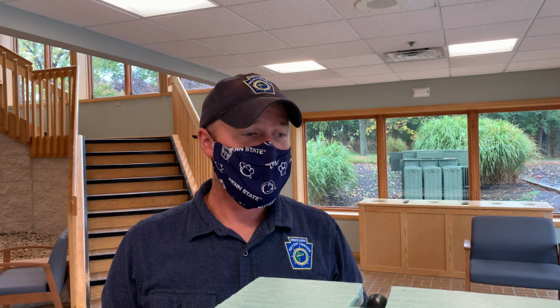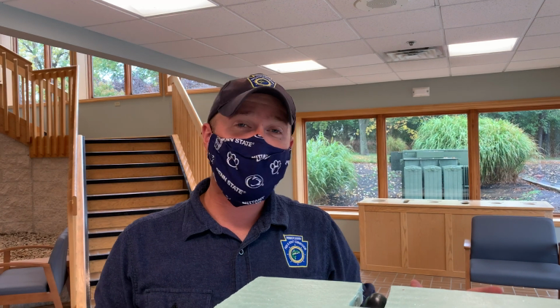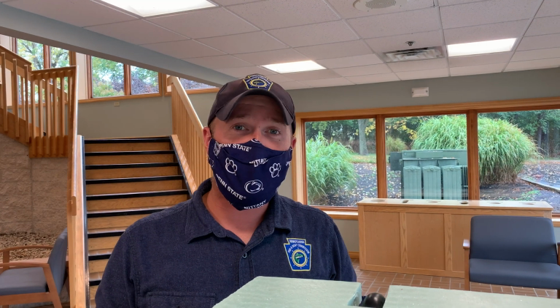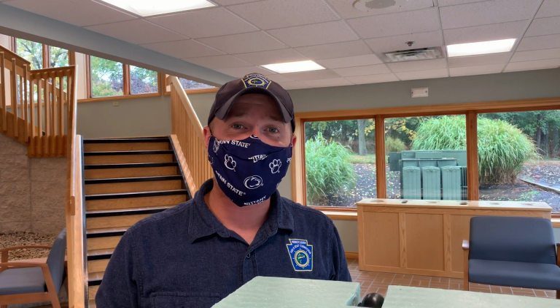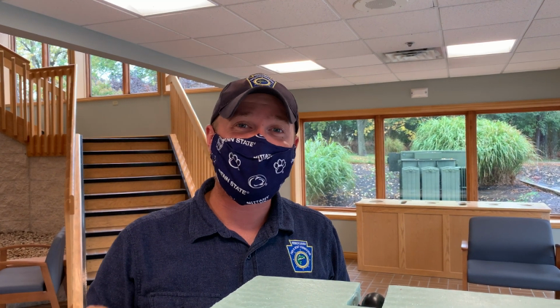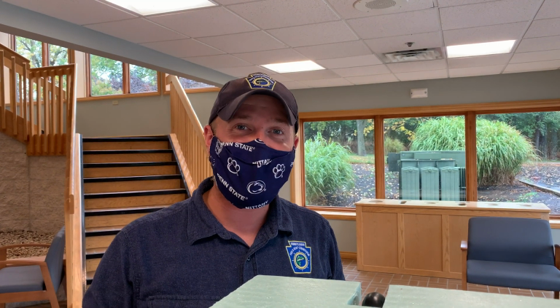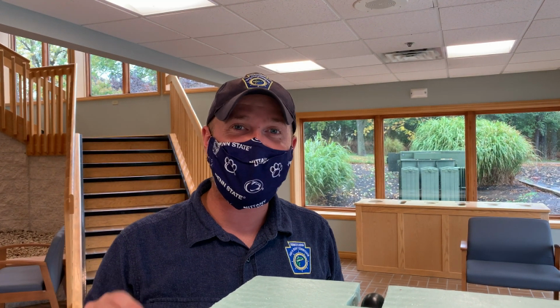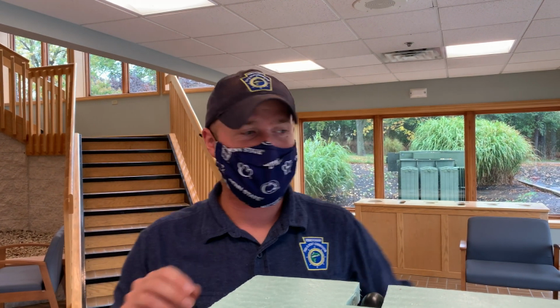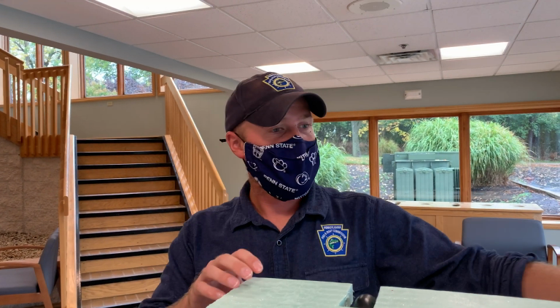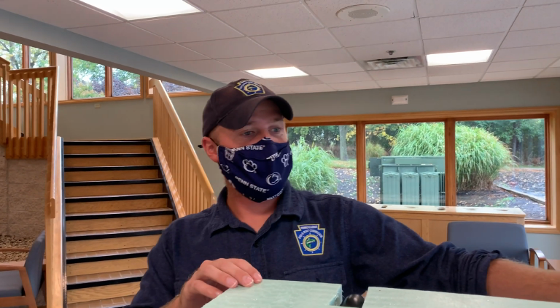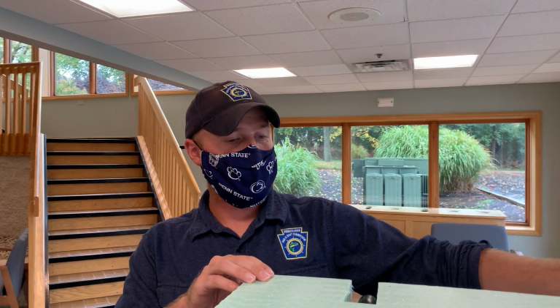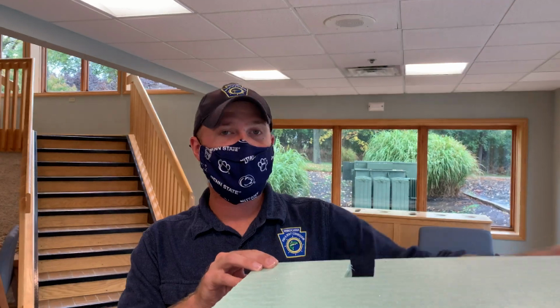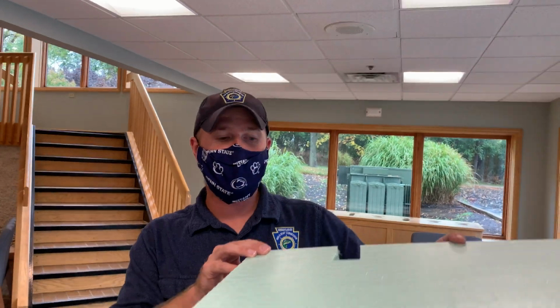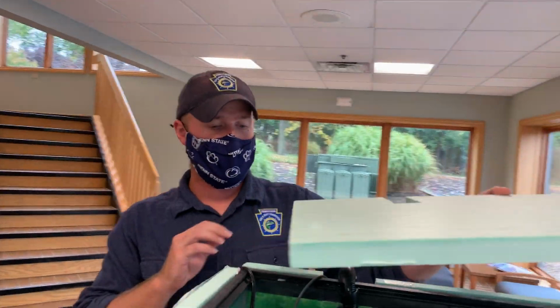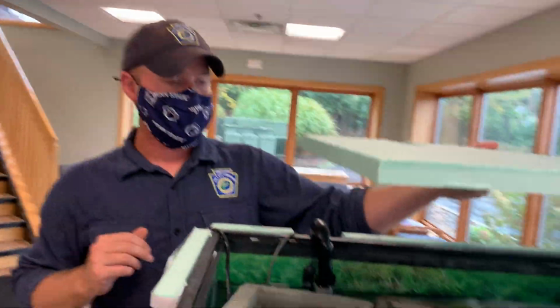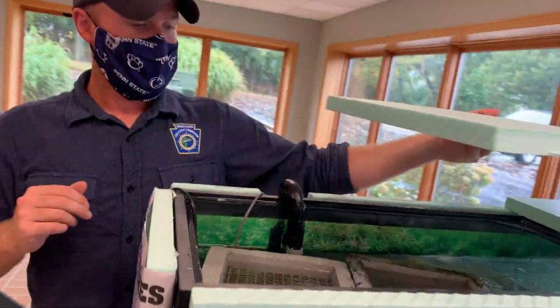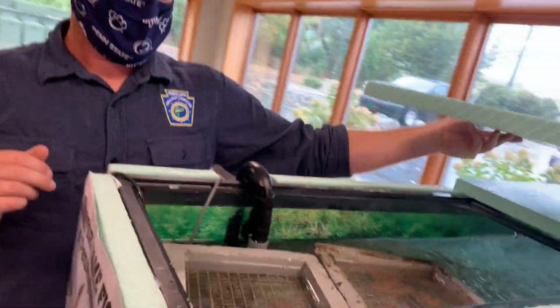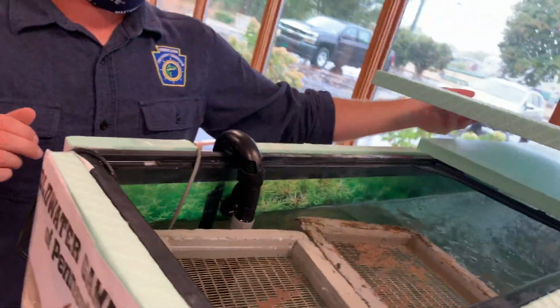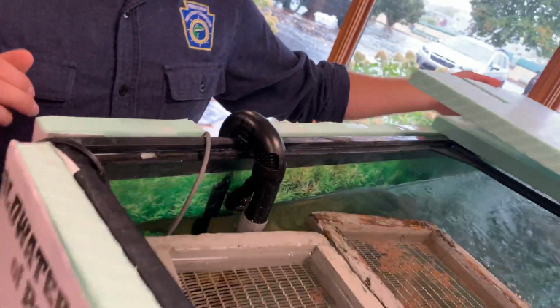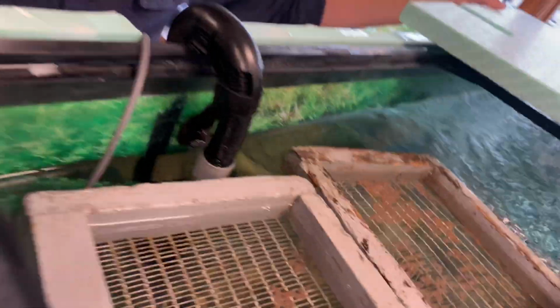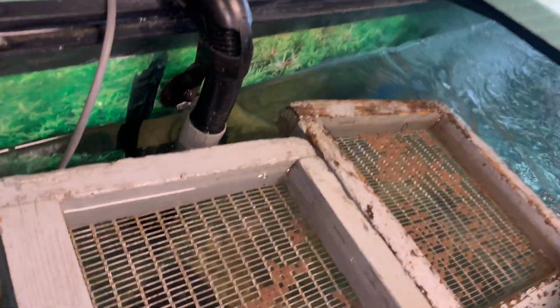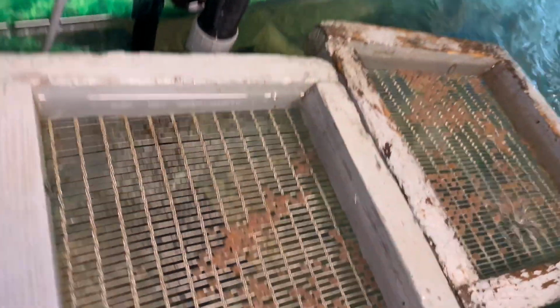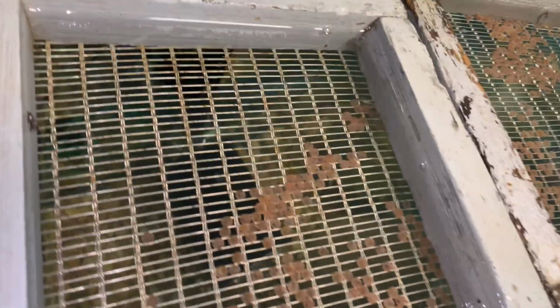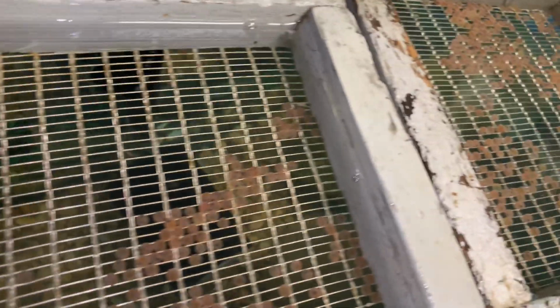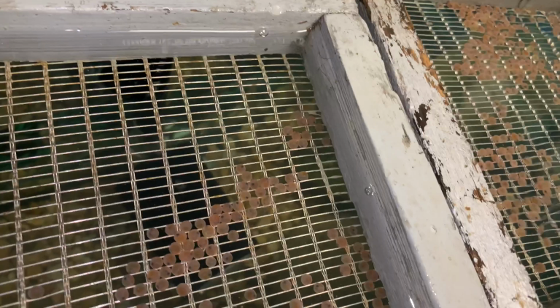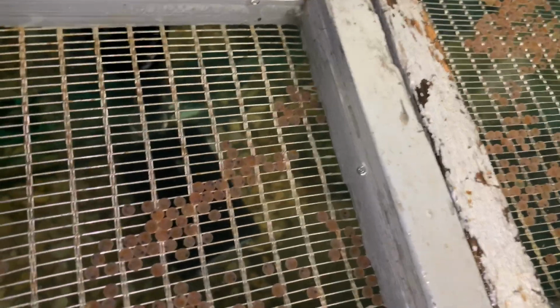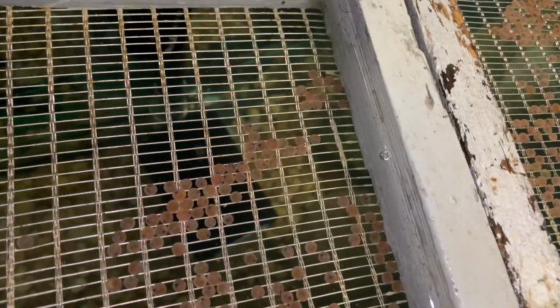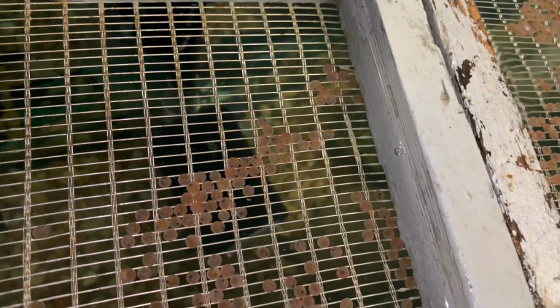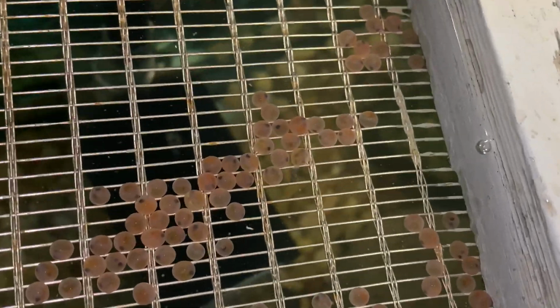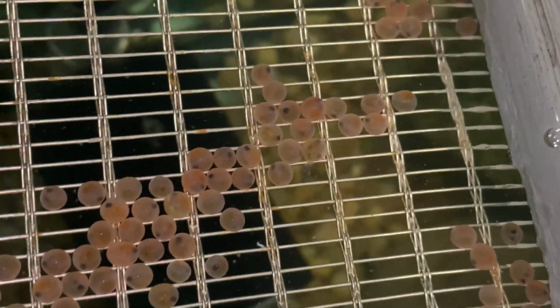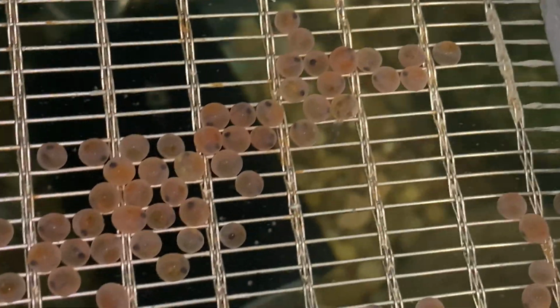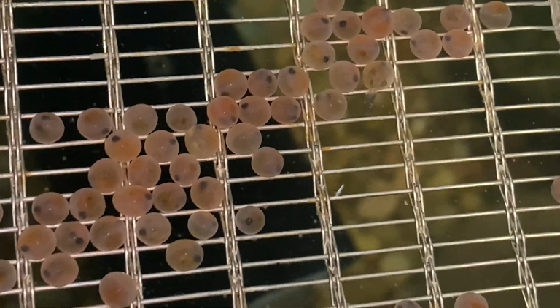Our trout are currently in the eyed egg stage. We have them all acclimated to our aquarium, and you can see them here in our egg baskets. You can clearly see the eyes on these little guys, and they look really, really good.